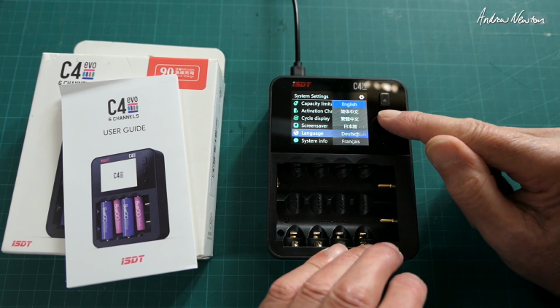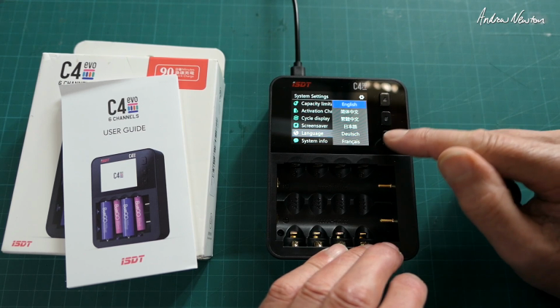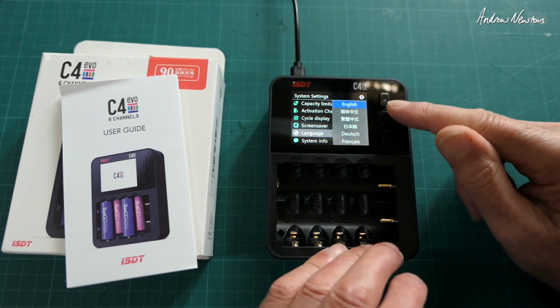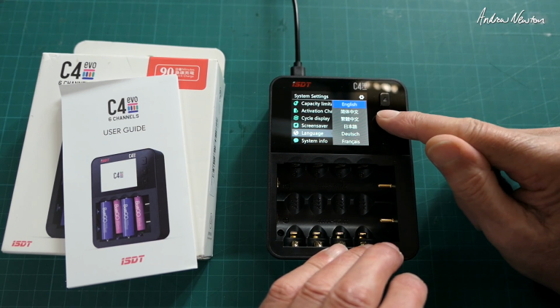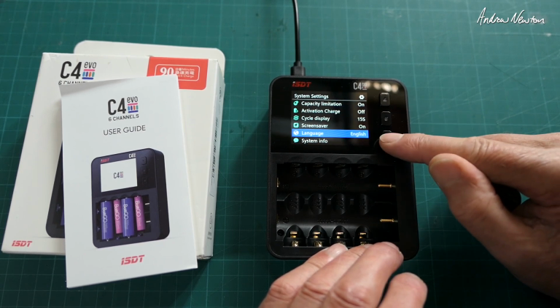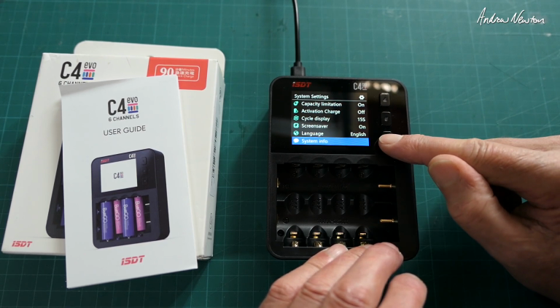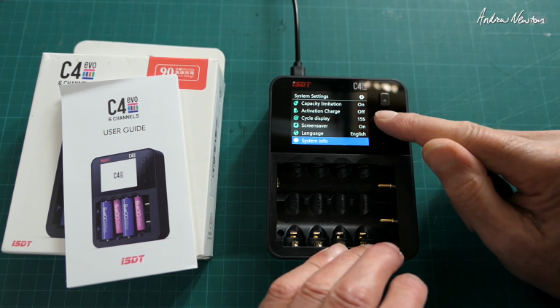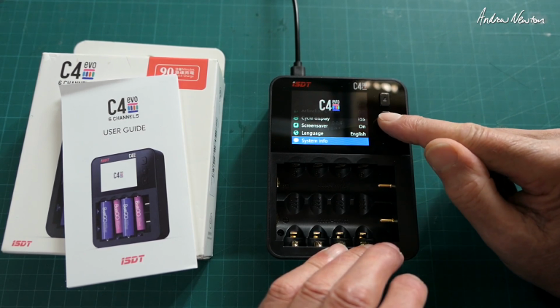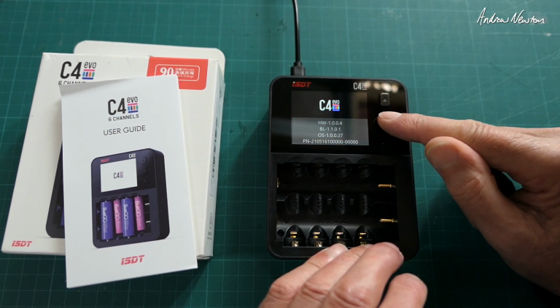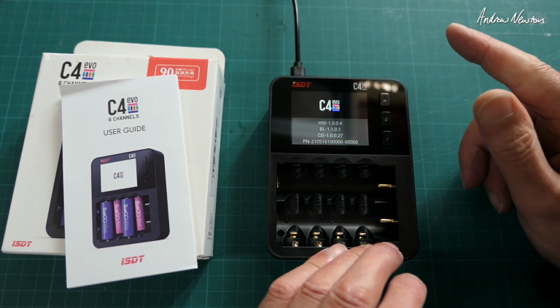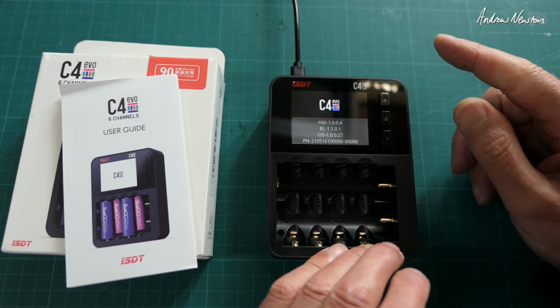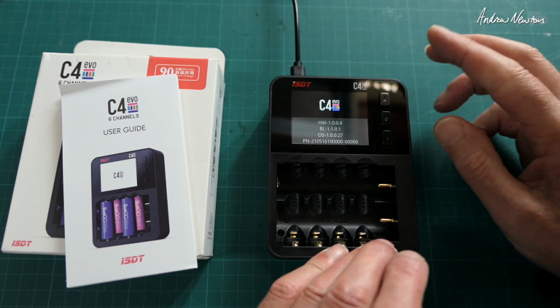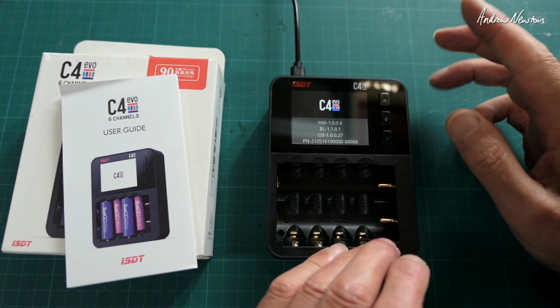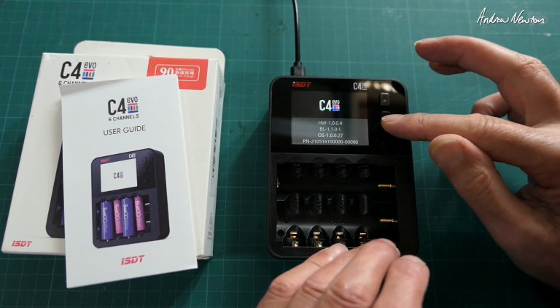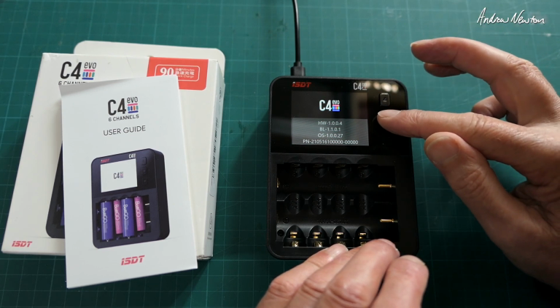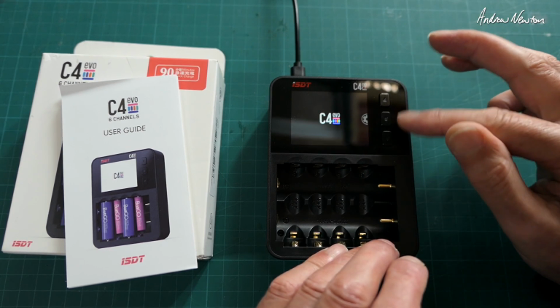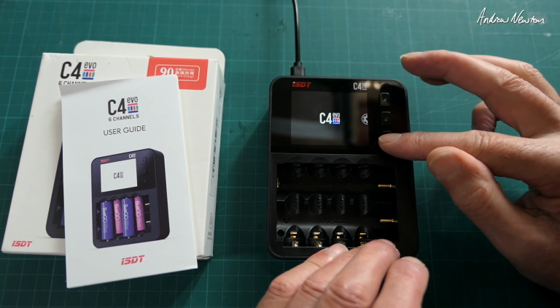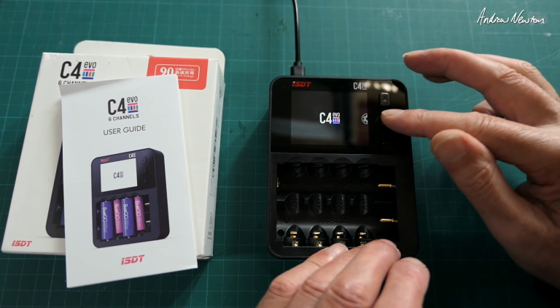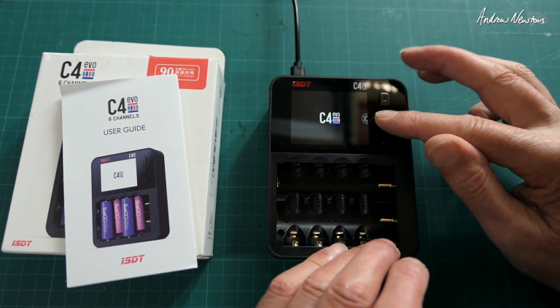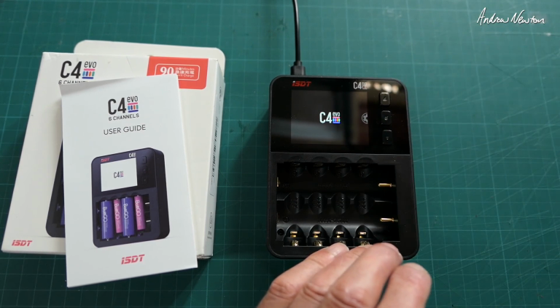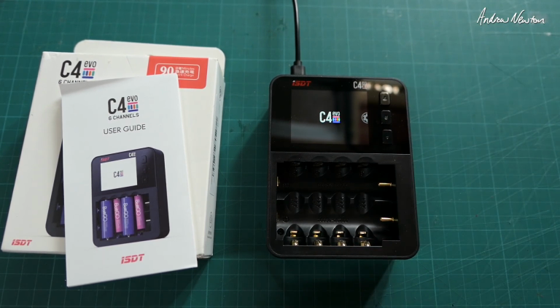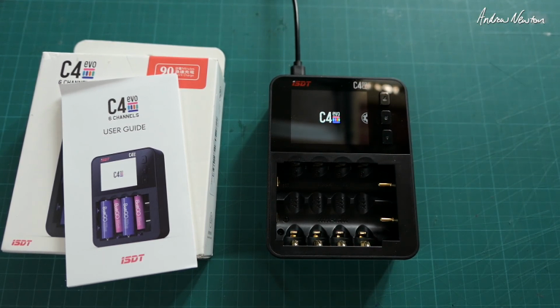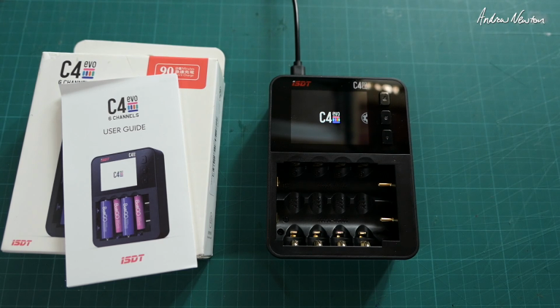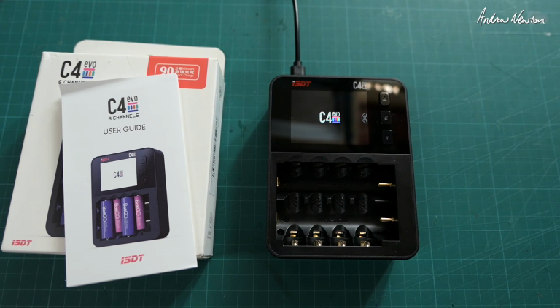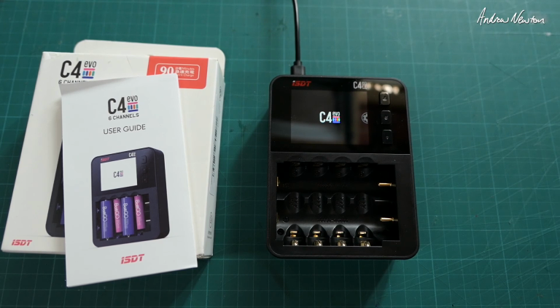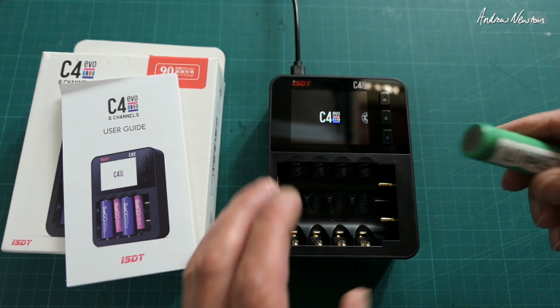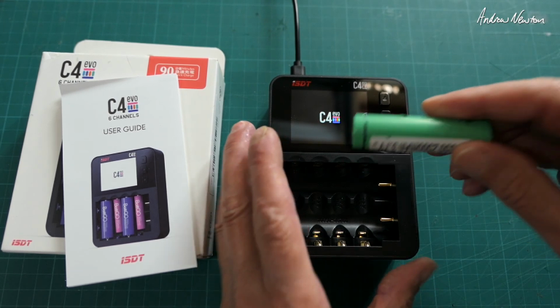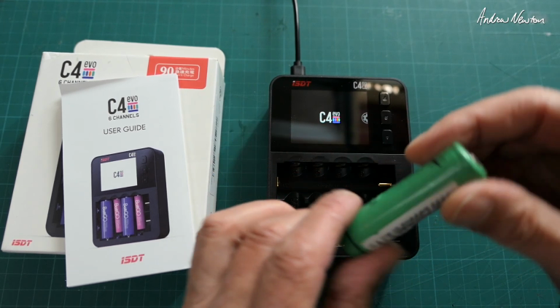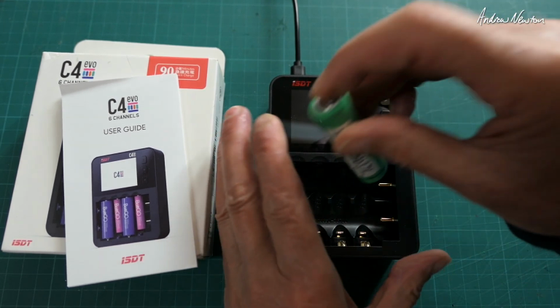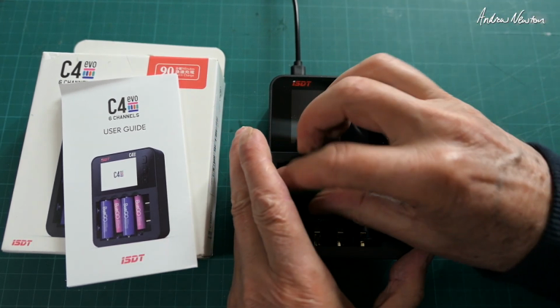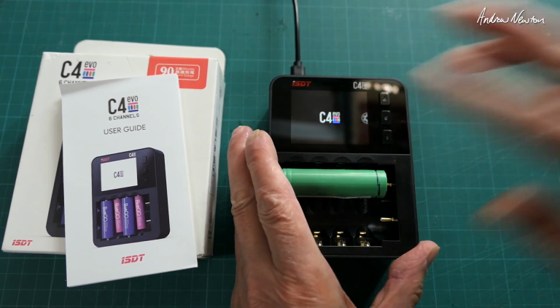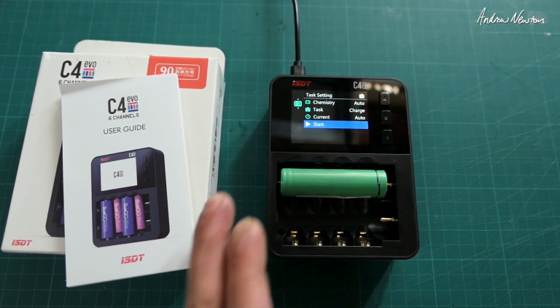Which languages? So, all the languages — that's good. There's the firmware version. All we do now is basically put in a battery and it starts doing its work.